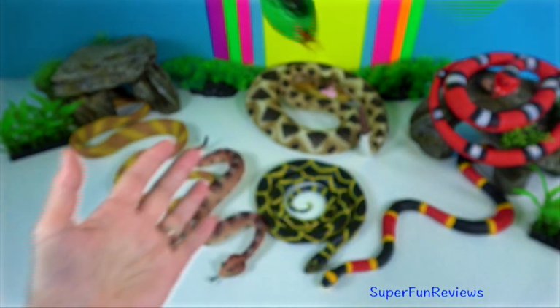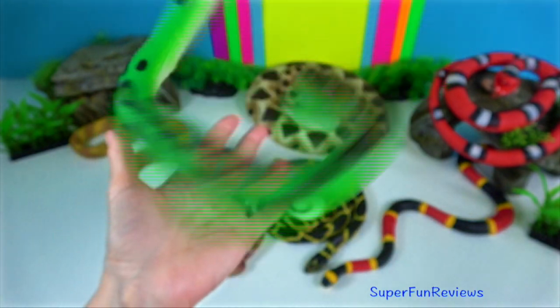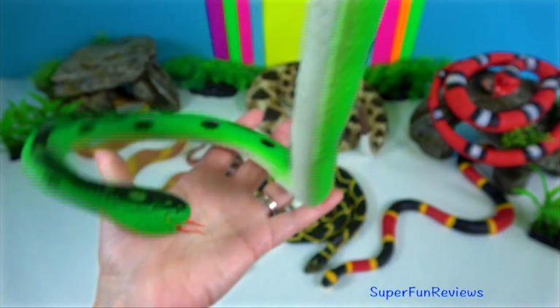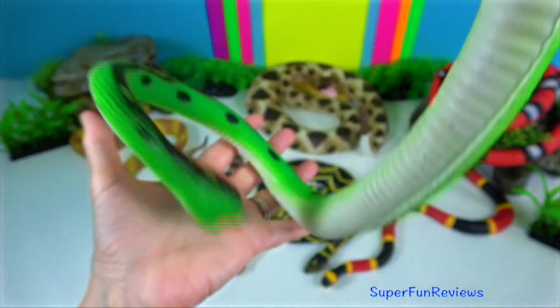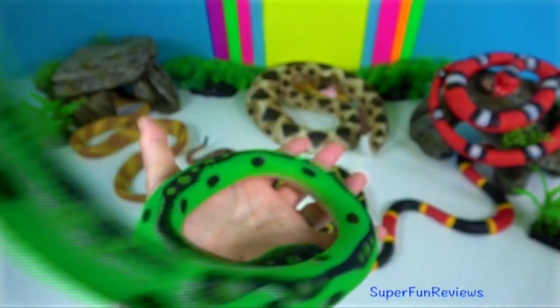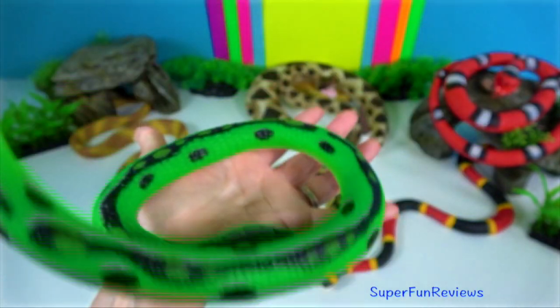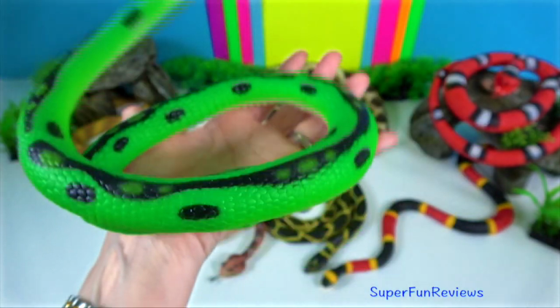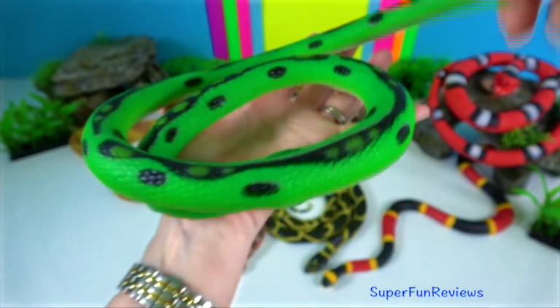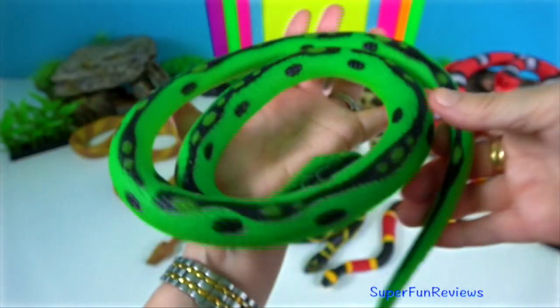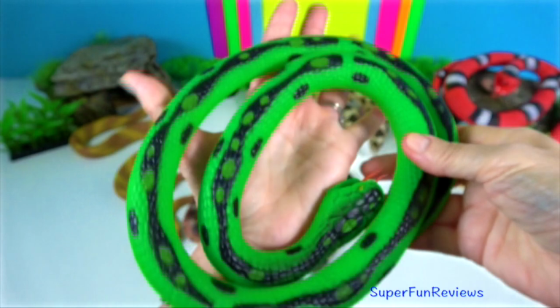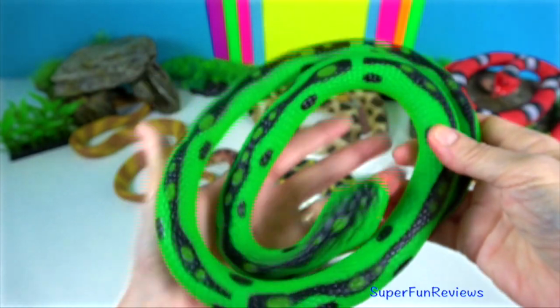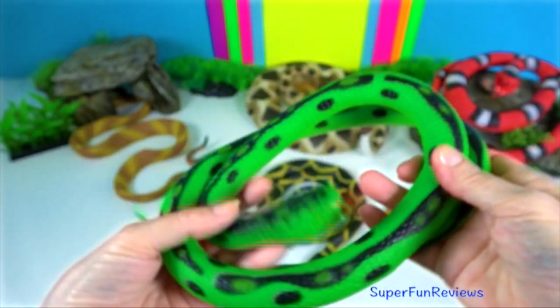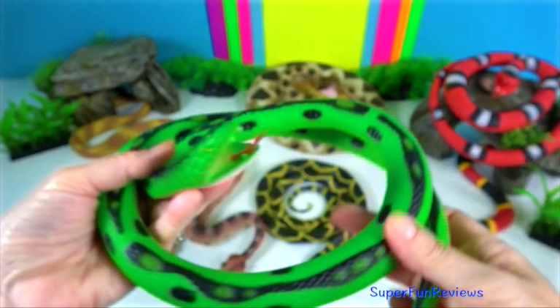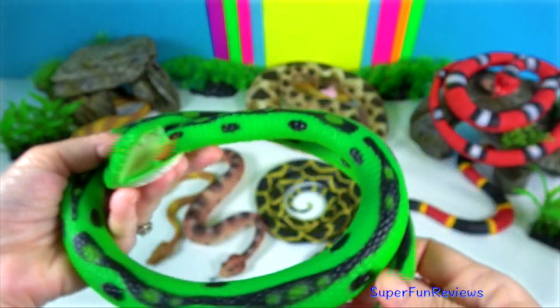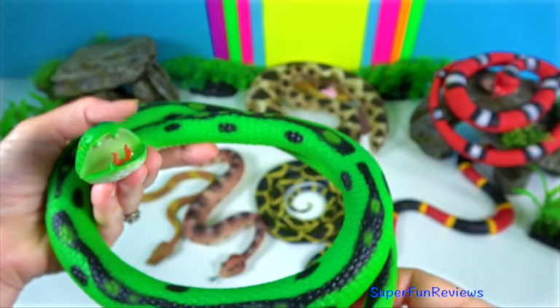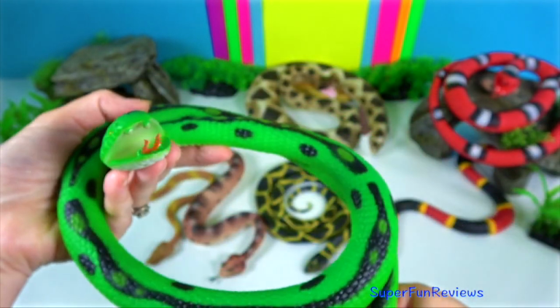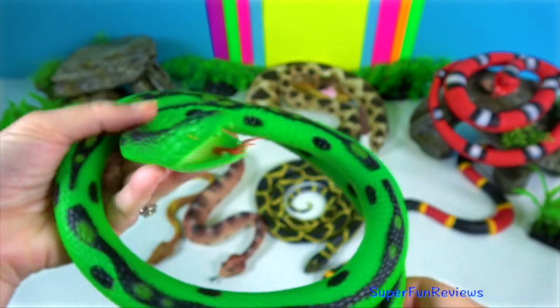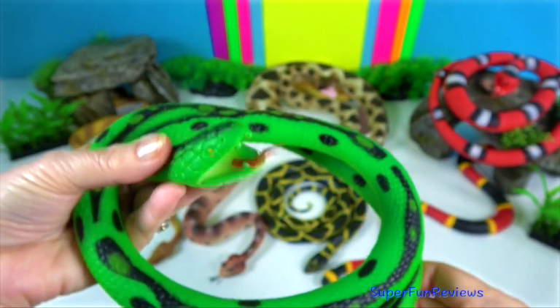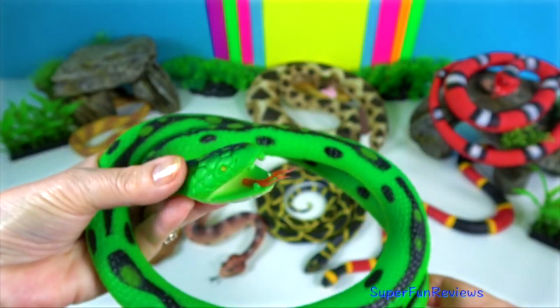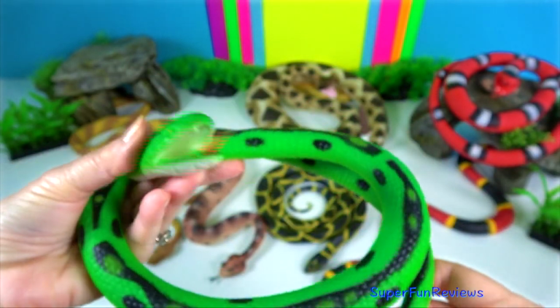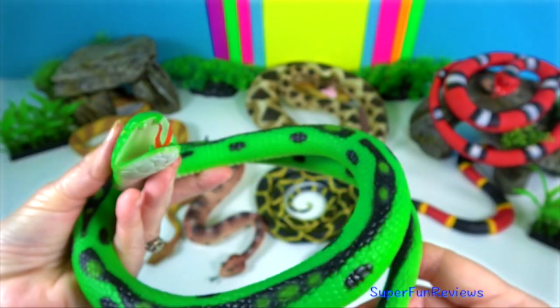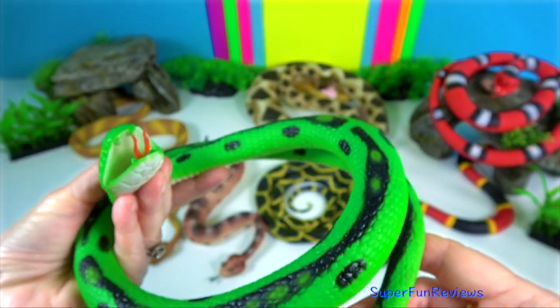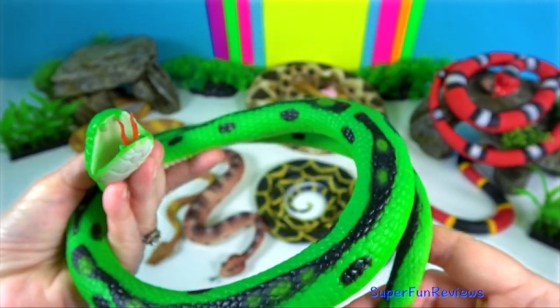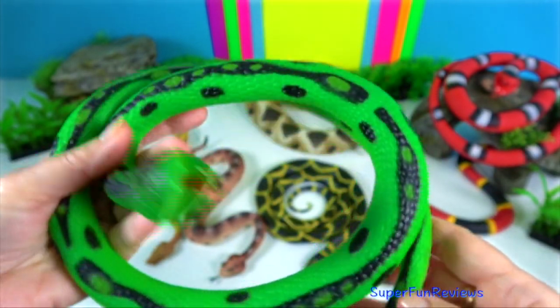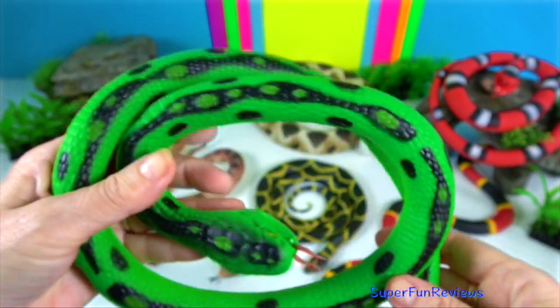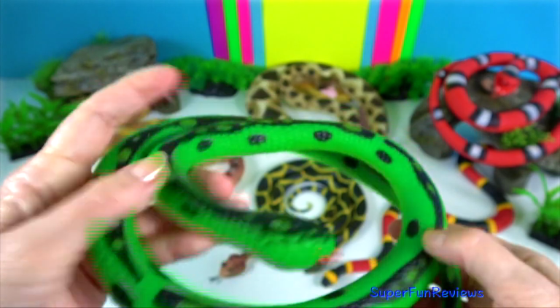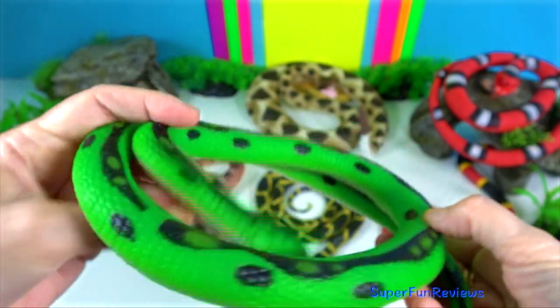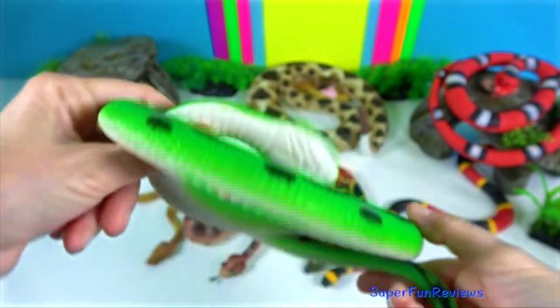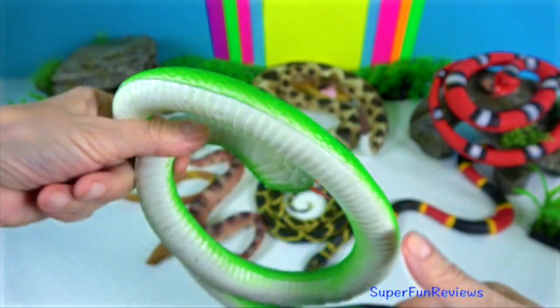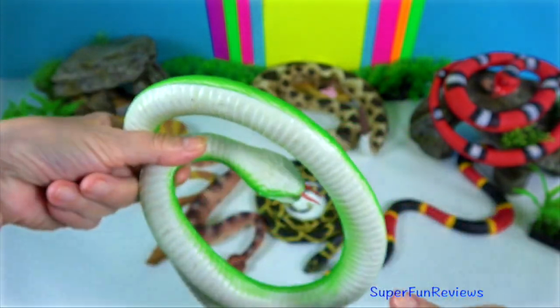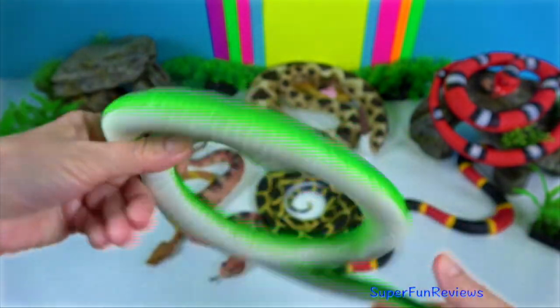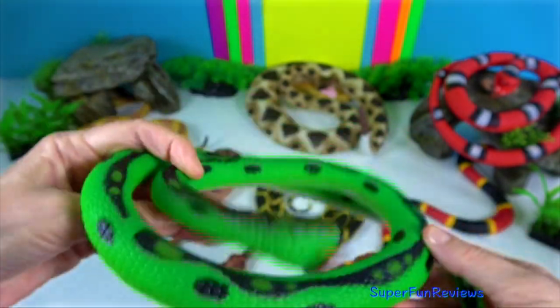Green snake — they are arboreal and spend most of their time well camouflaged, hanging and hunting in the trees and plants.